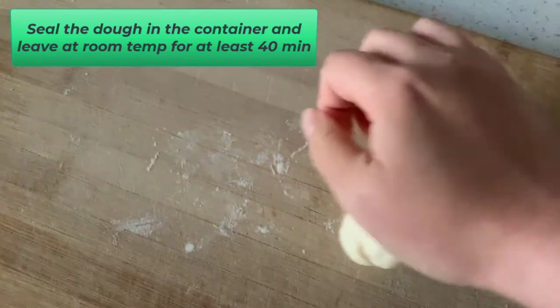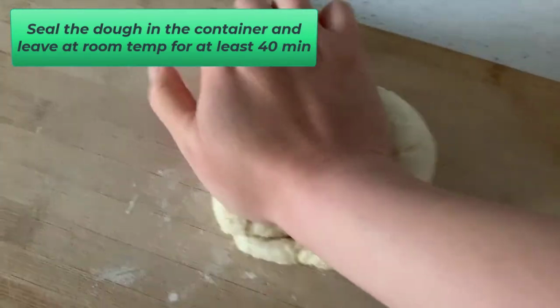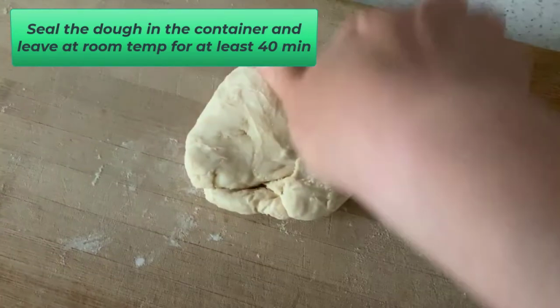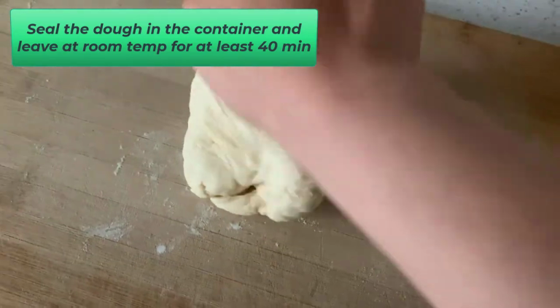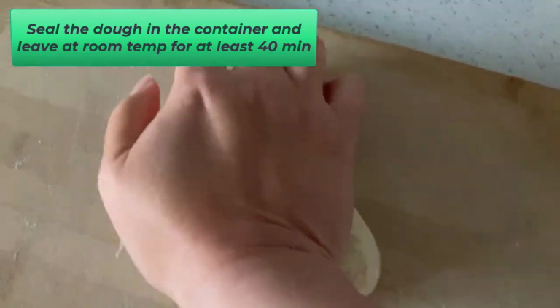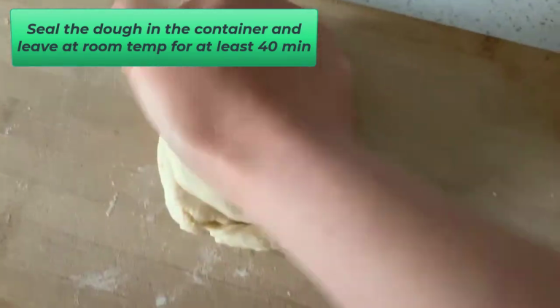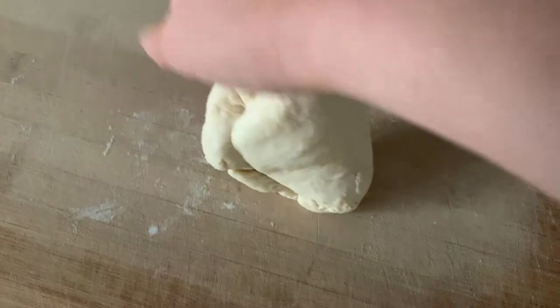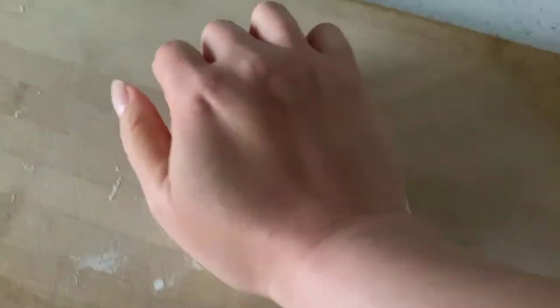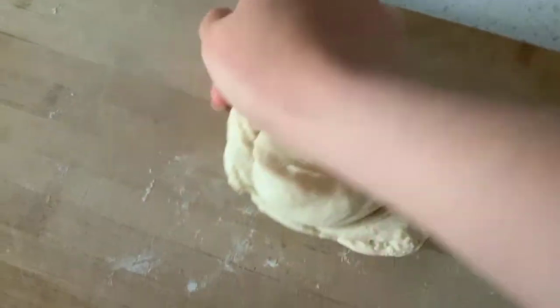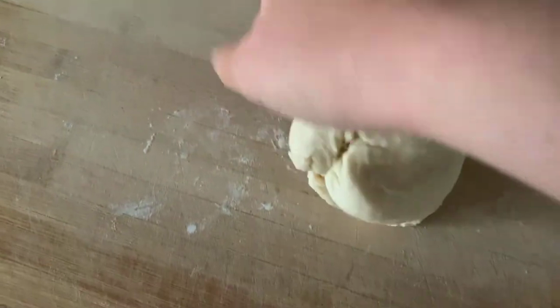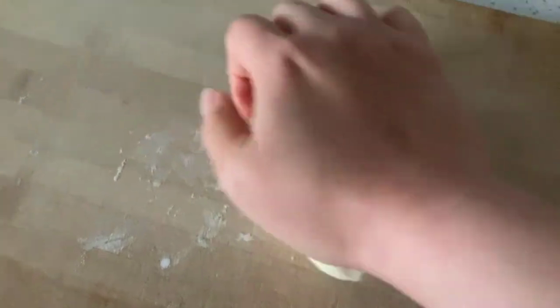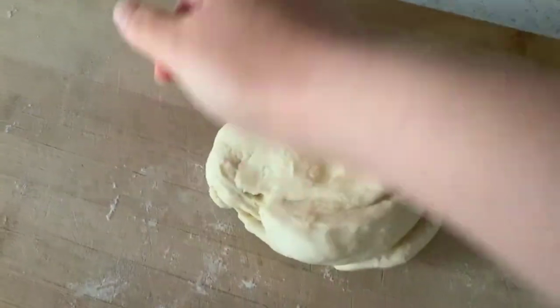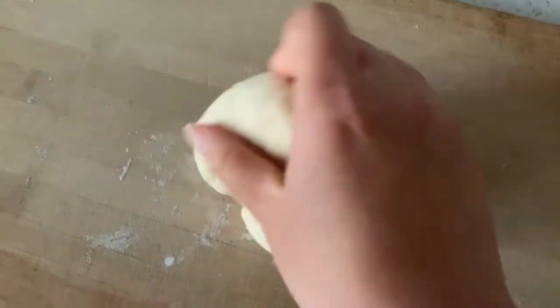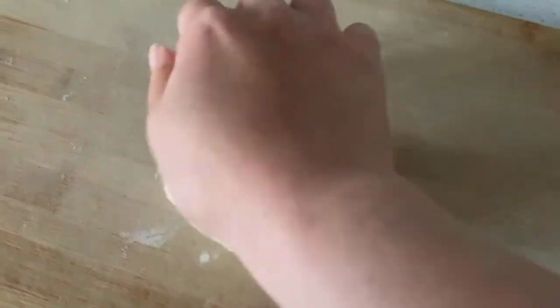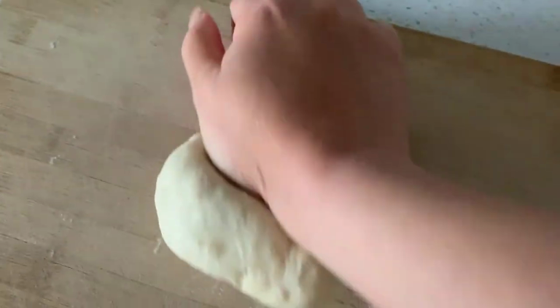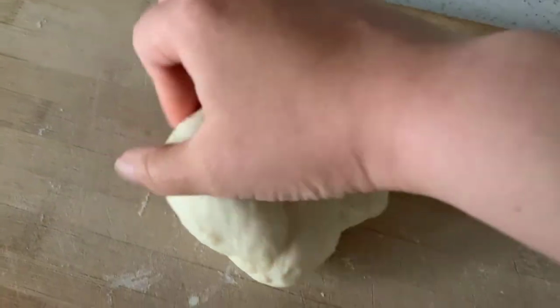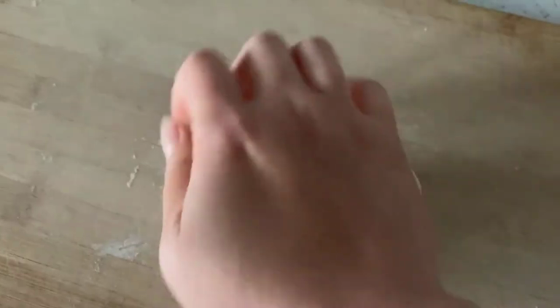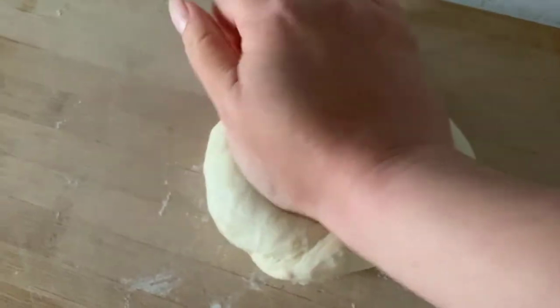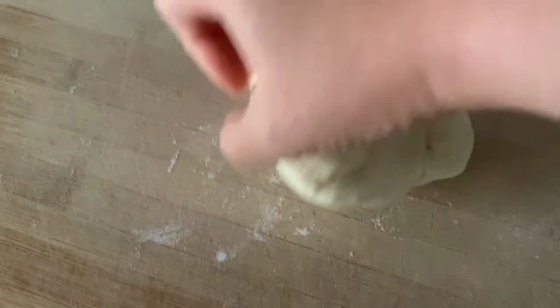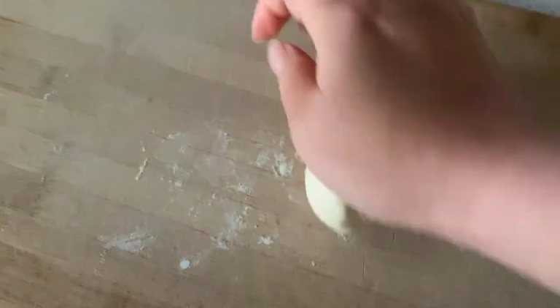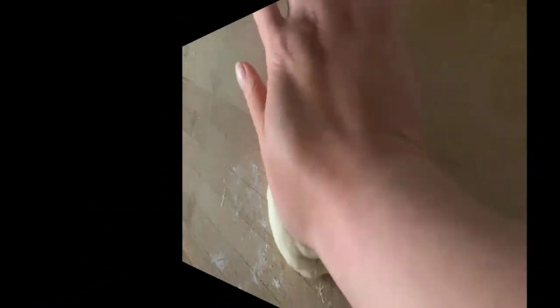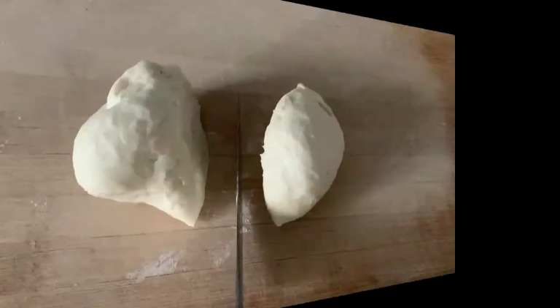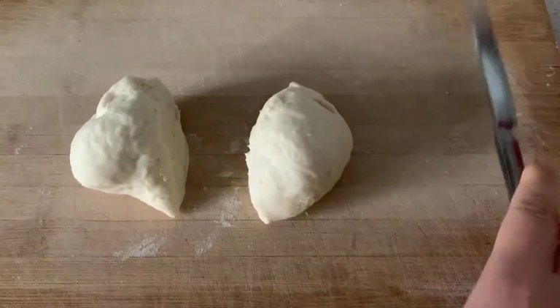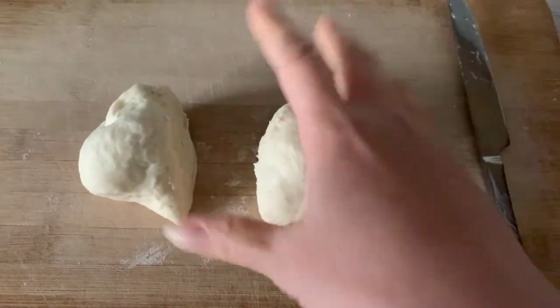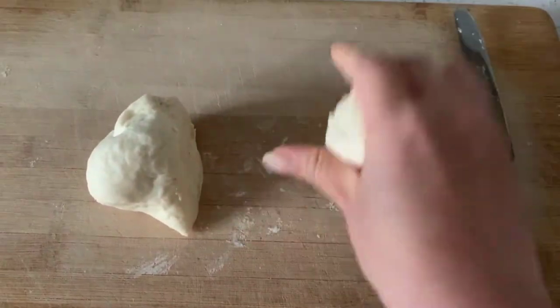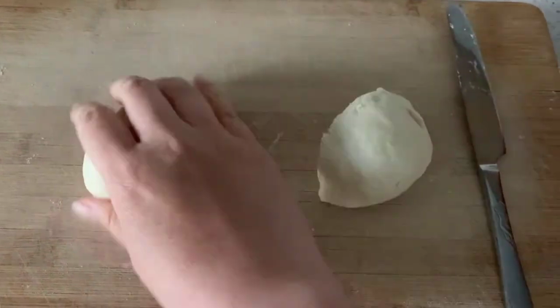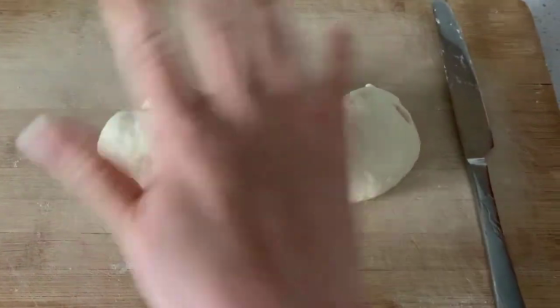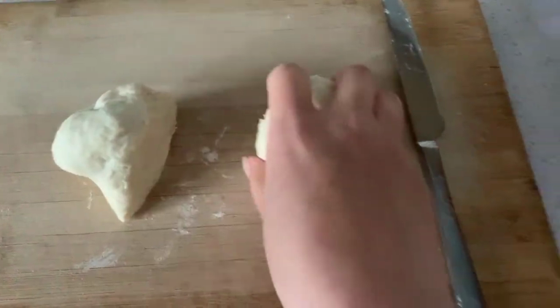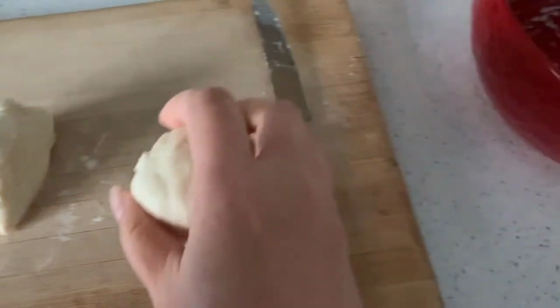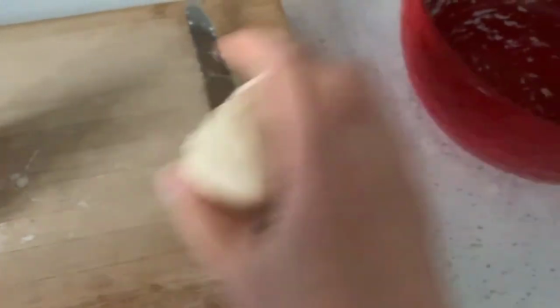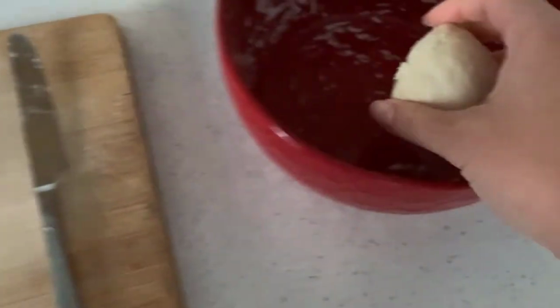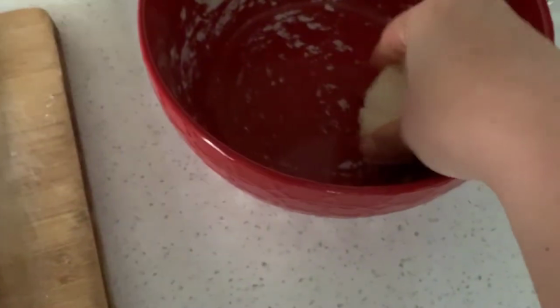After 40 minutes, flour the dough and keep kneading for 5 minutes. I plan to make 2 pies, so I cut the dough in half.